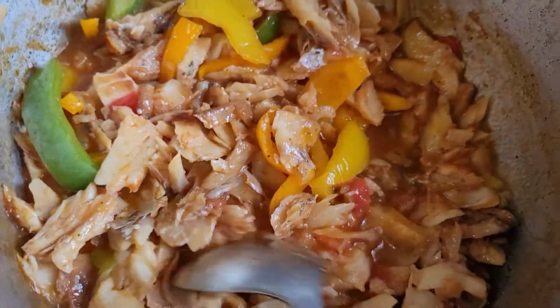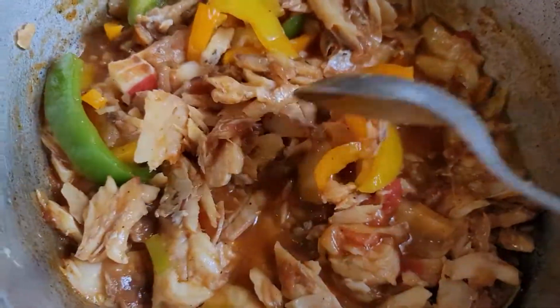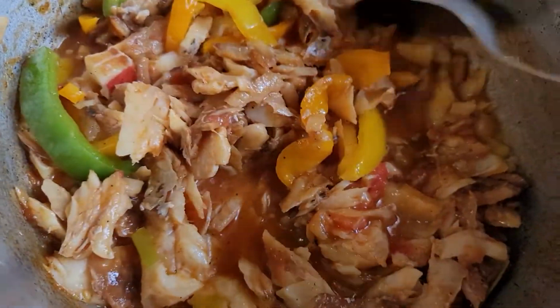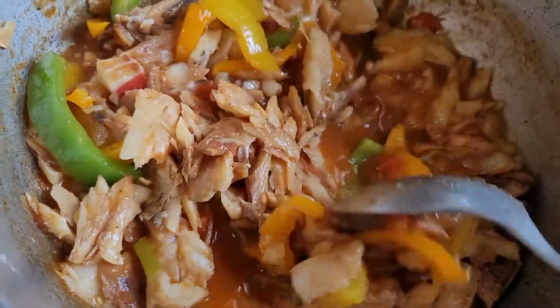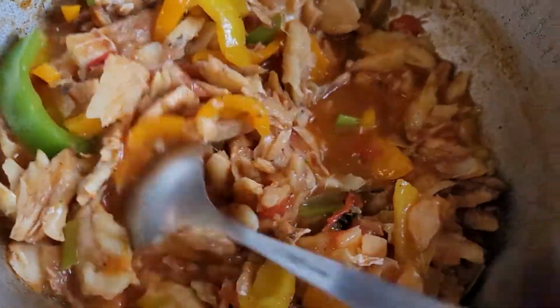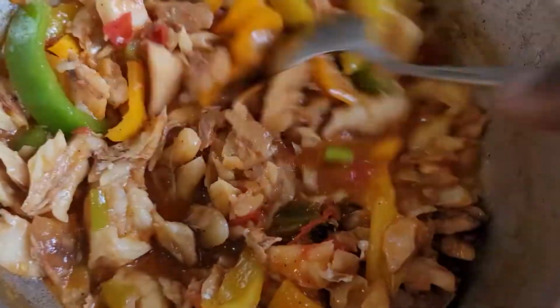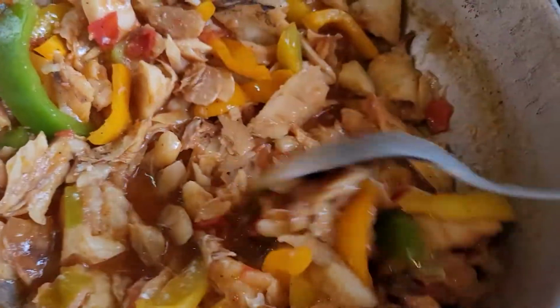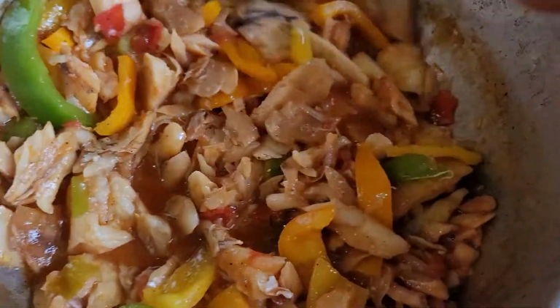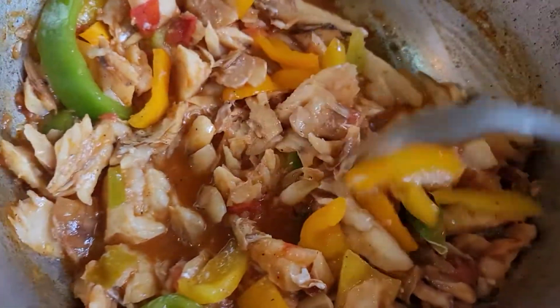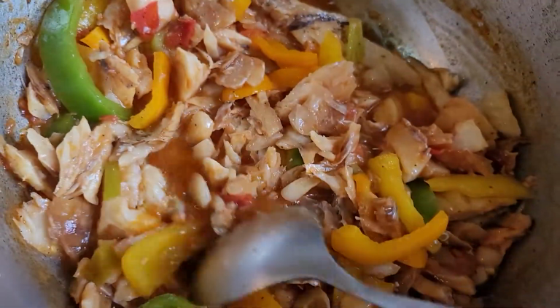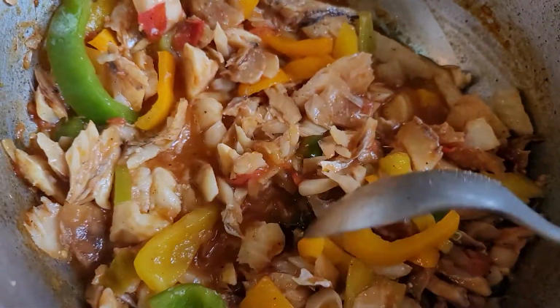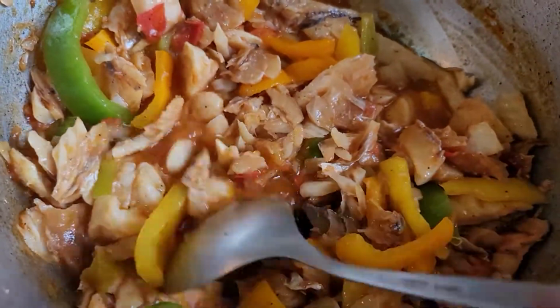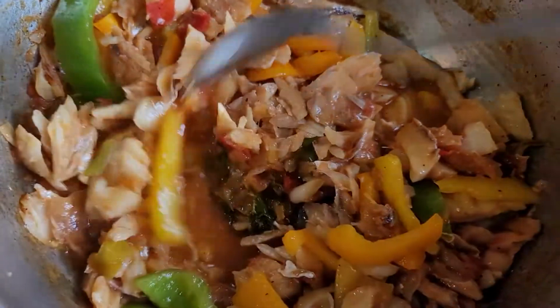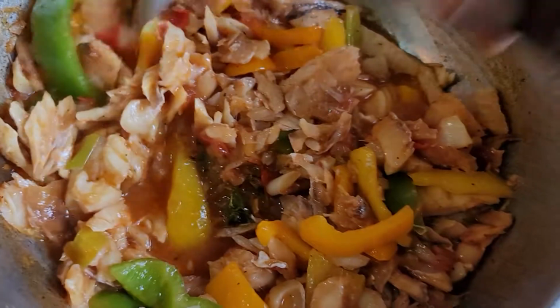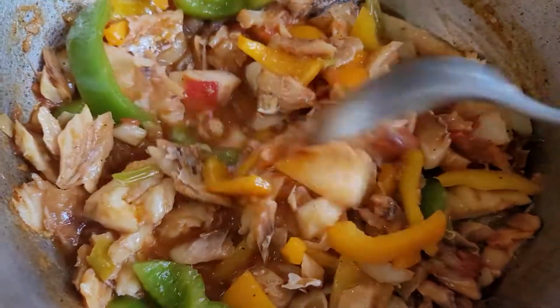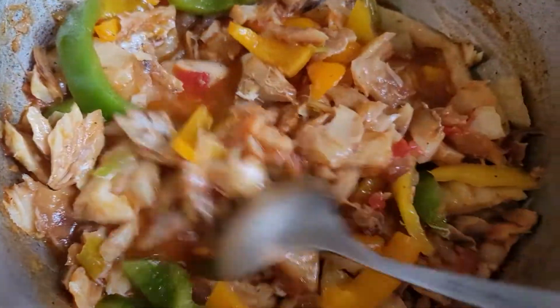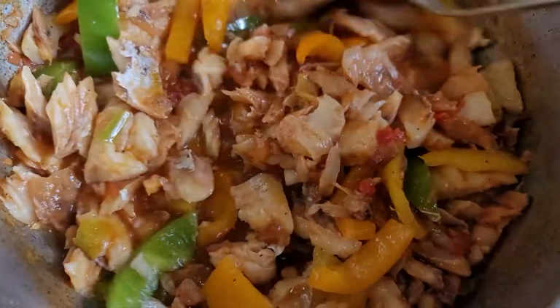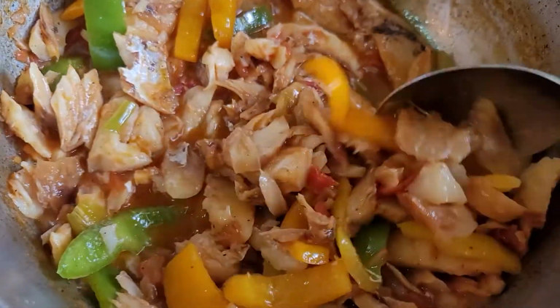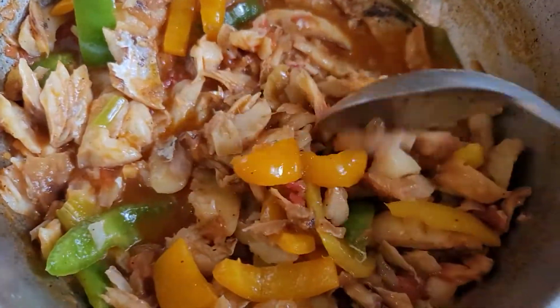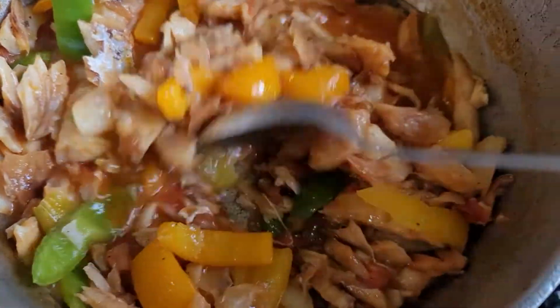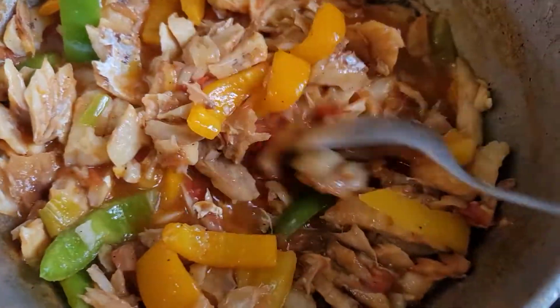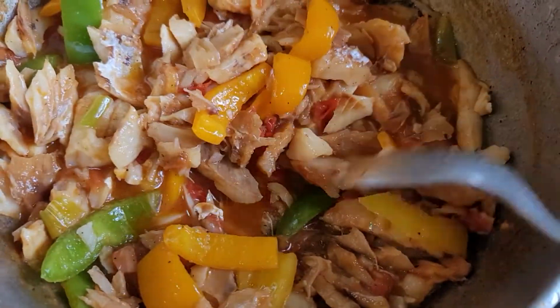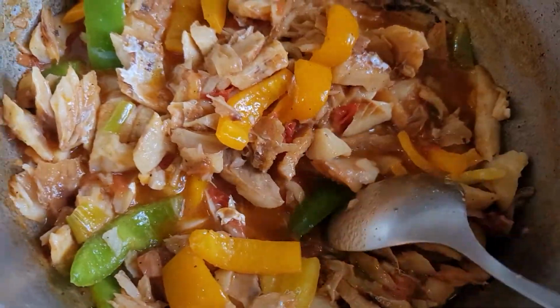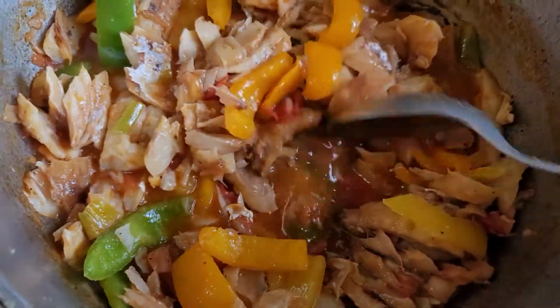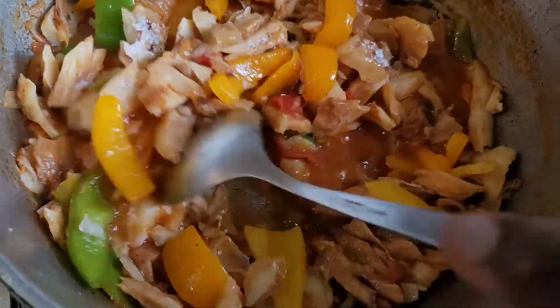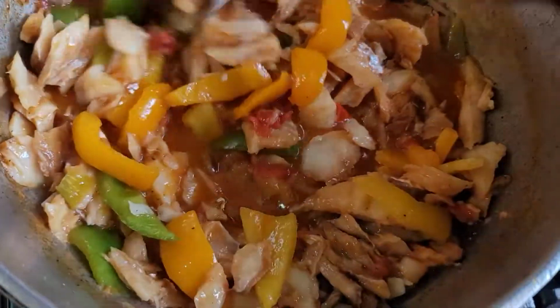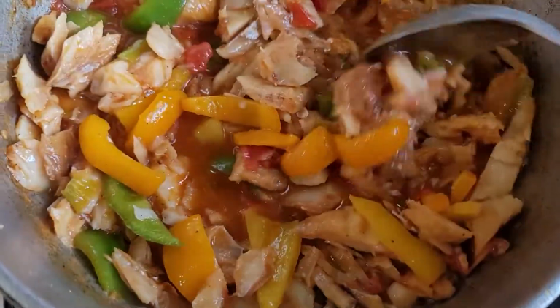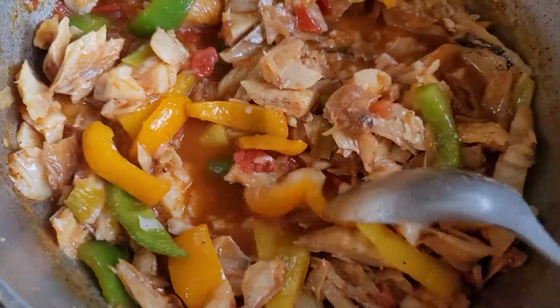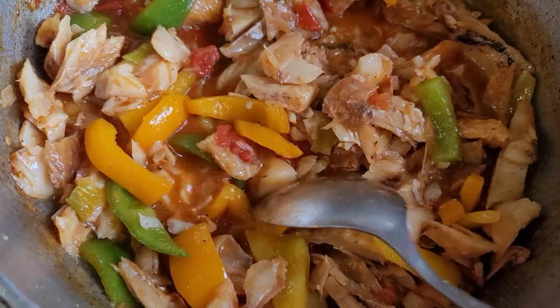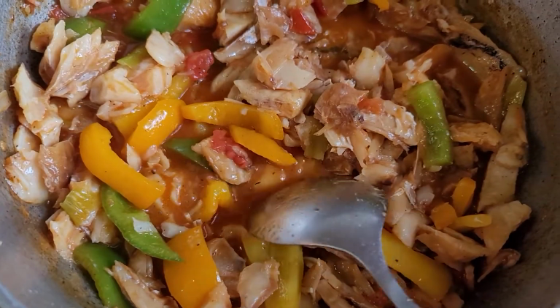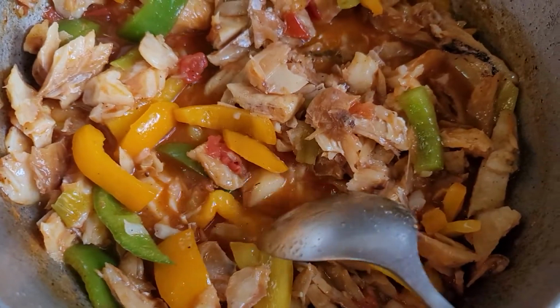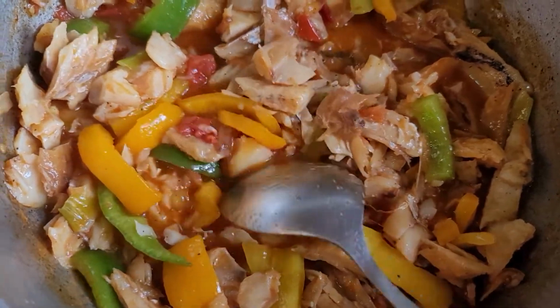In the sauté process, we just add the salt fish with a little bit of water. This is gonna sauté for two minutes, then we're gonna add the butter bean.